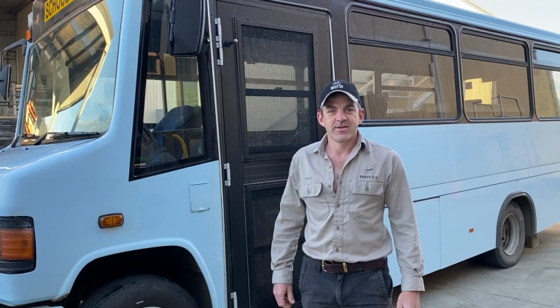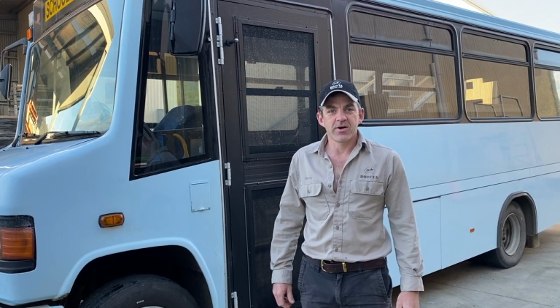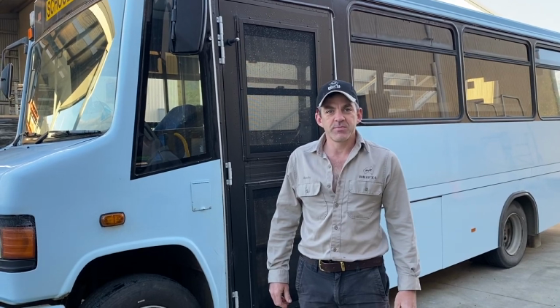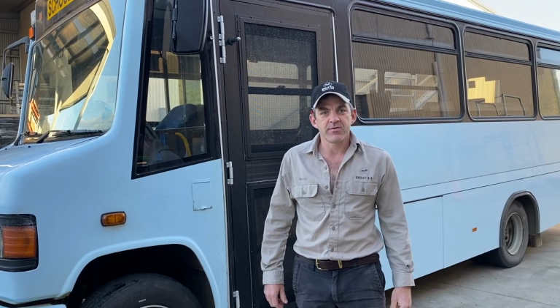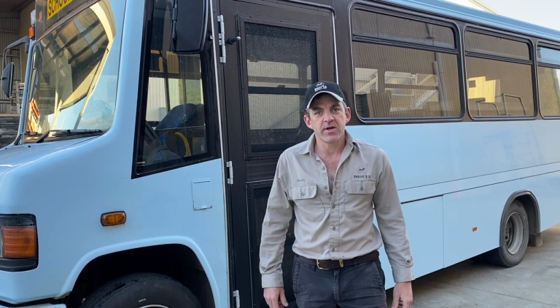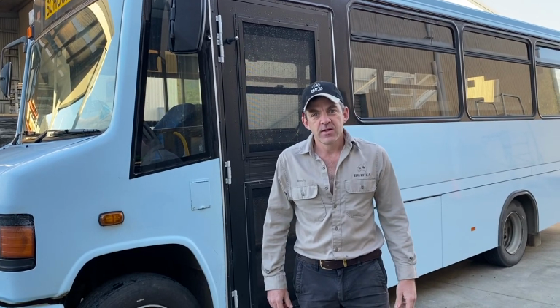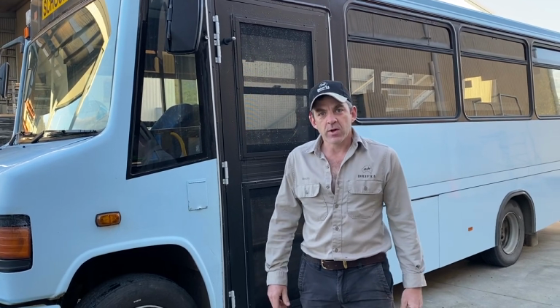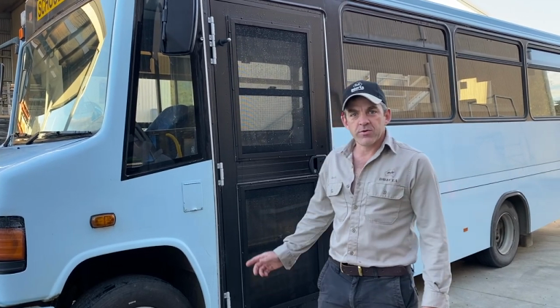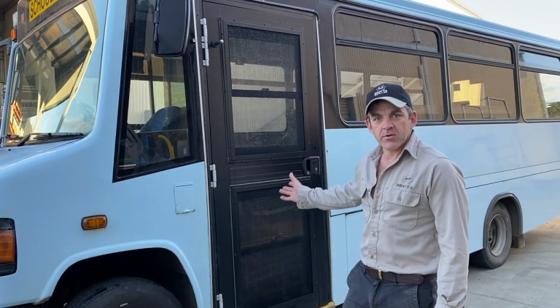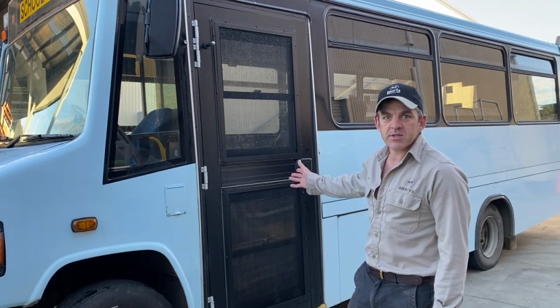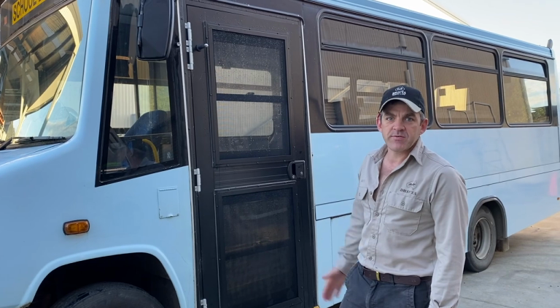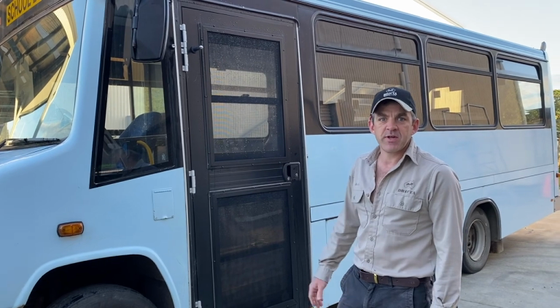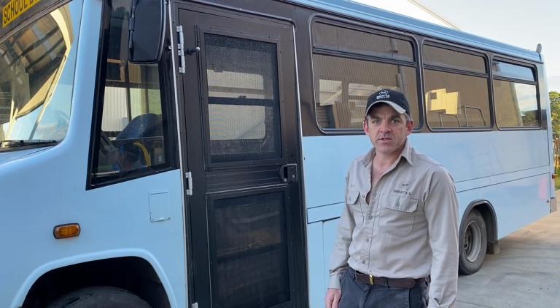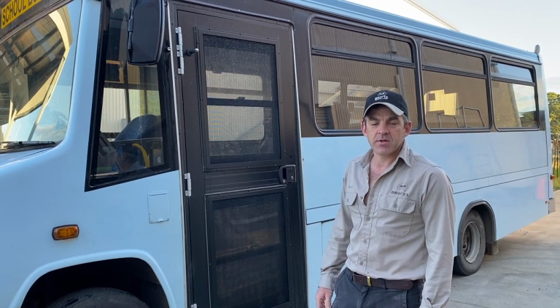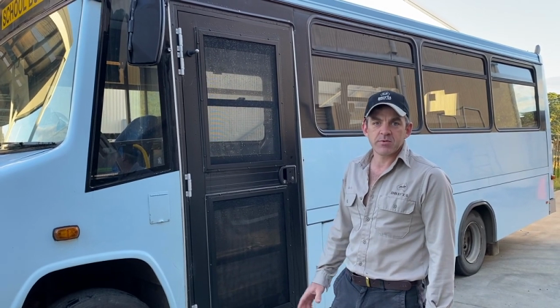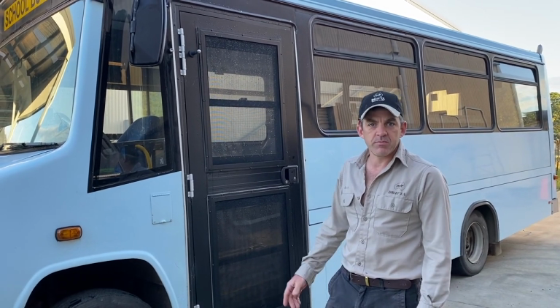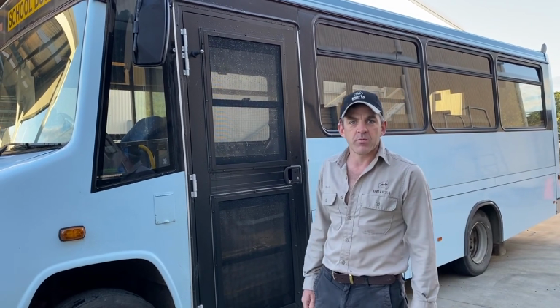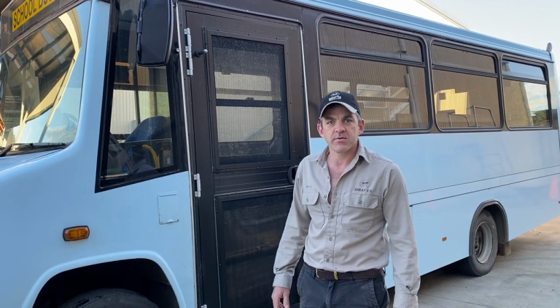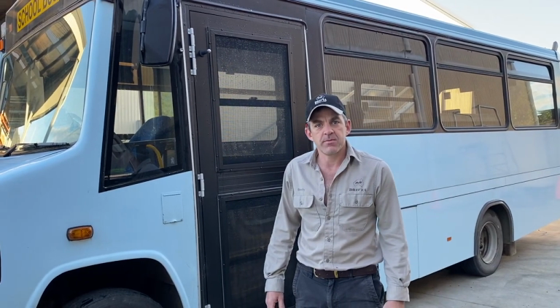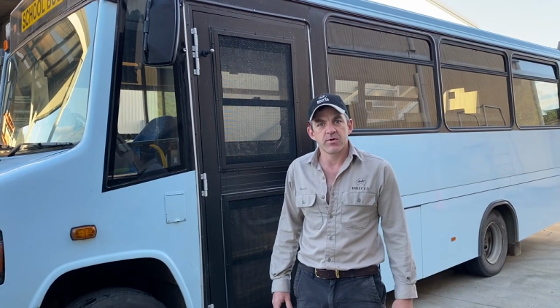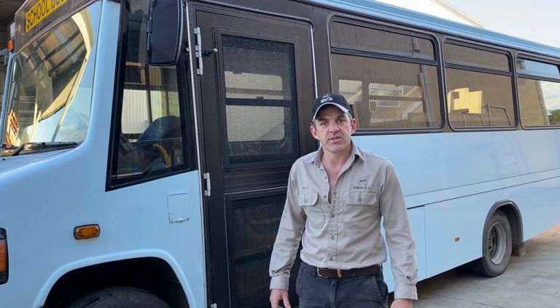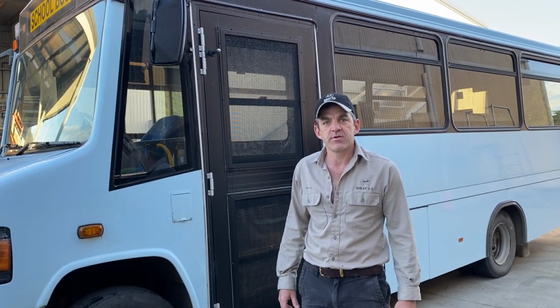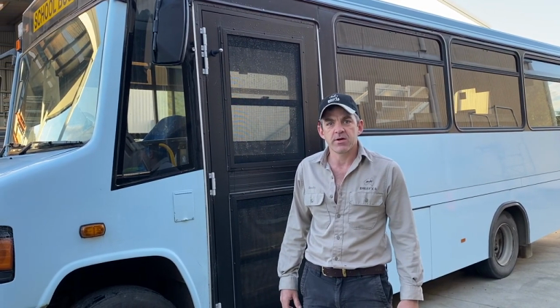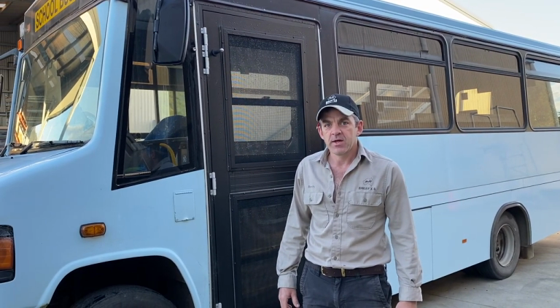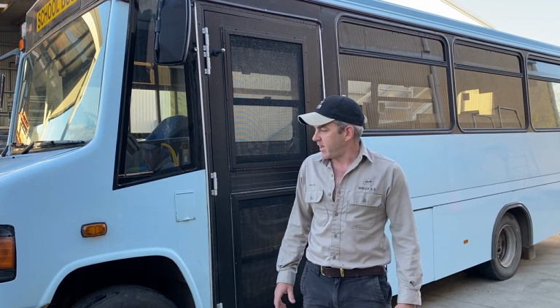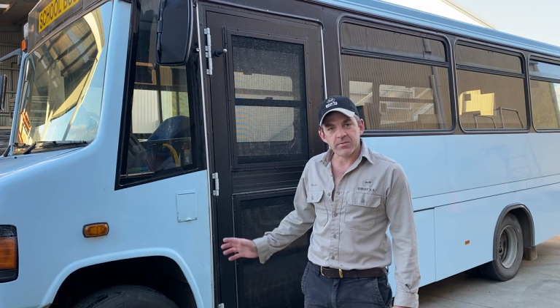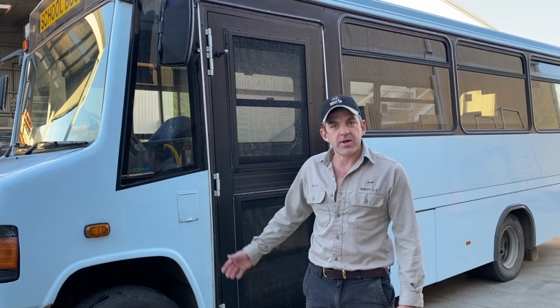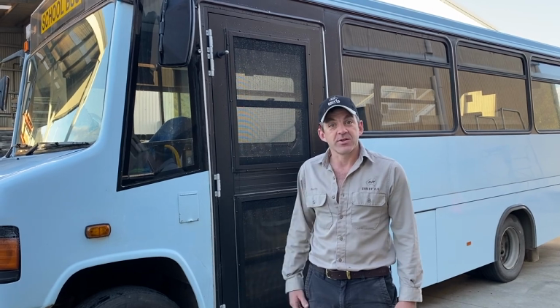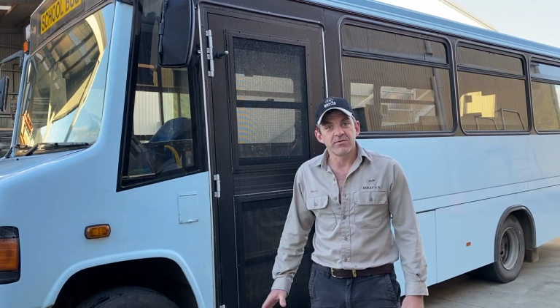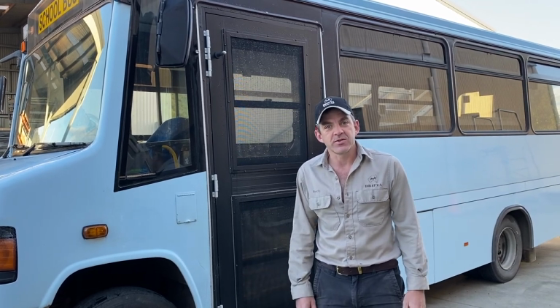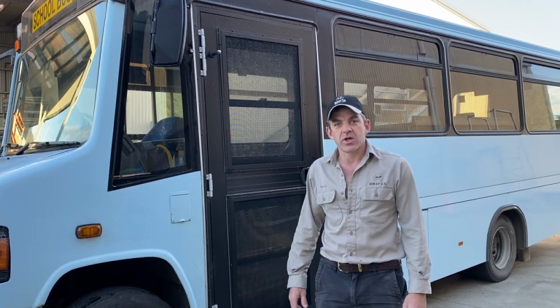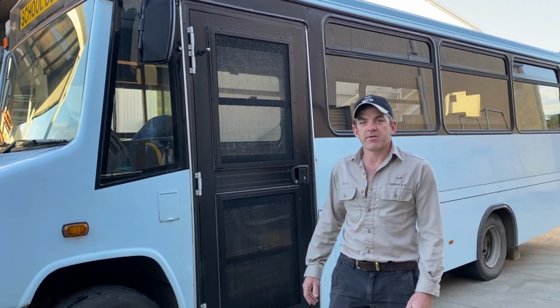G'day guys, BG here from Drifter. Quick walkthrough video on this bus we've just finished fitting out. We're doing more and more bus conversions here at Drifter, so every time we get one in it's nice to do a little video just to show you what we've done.